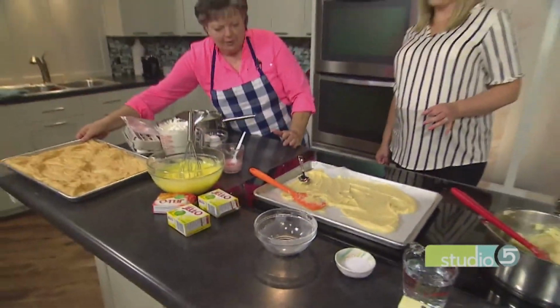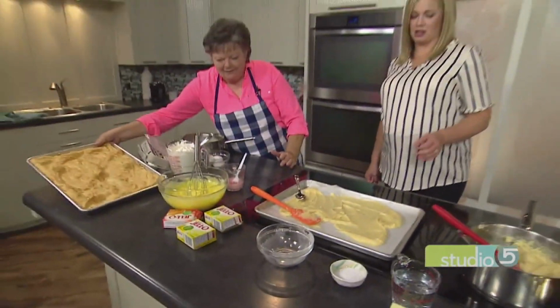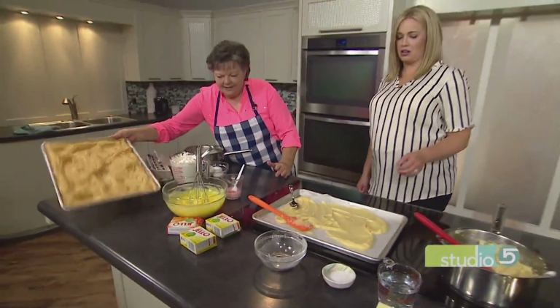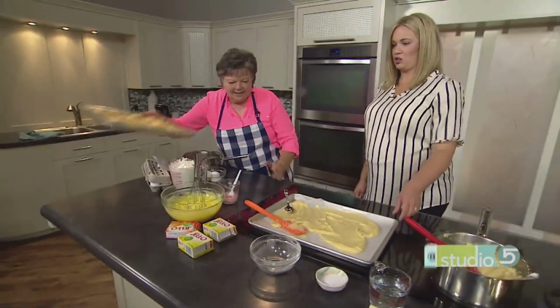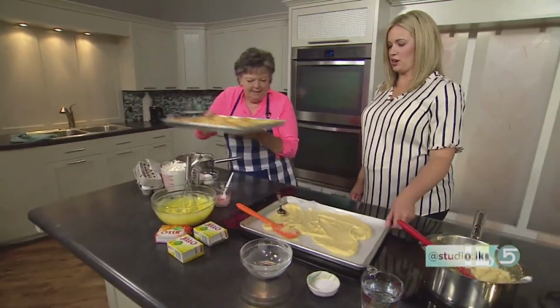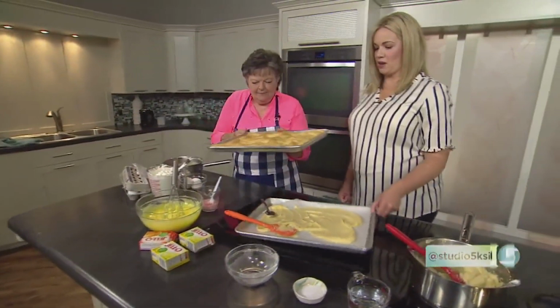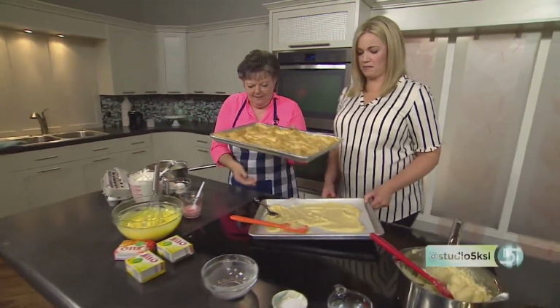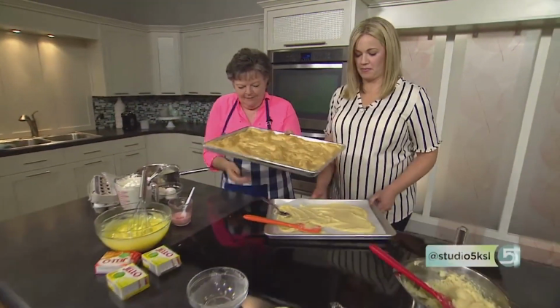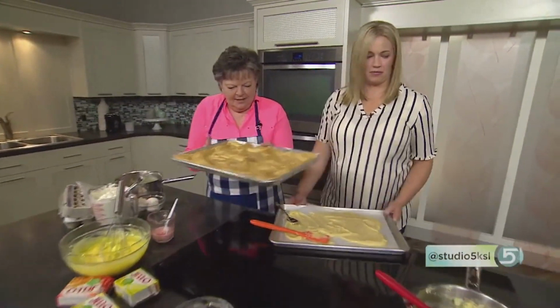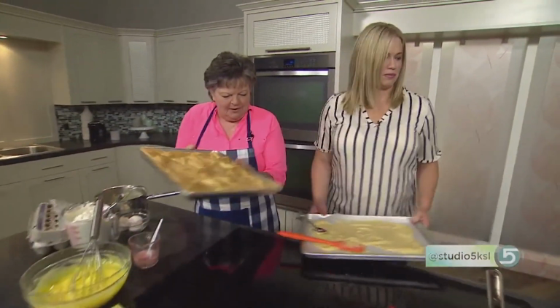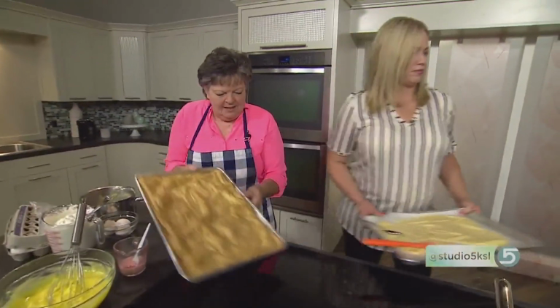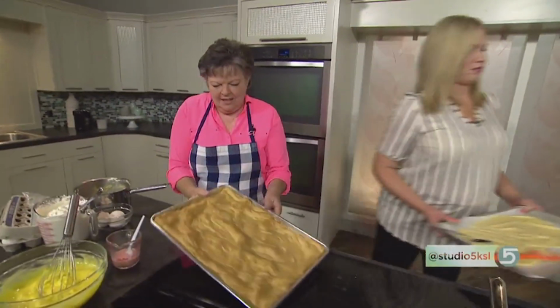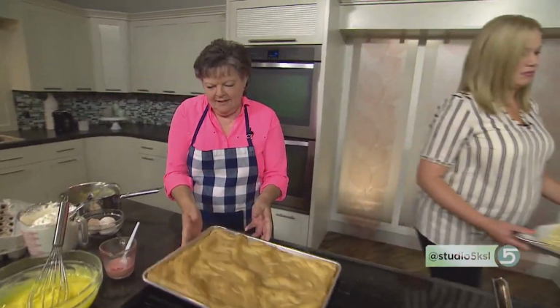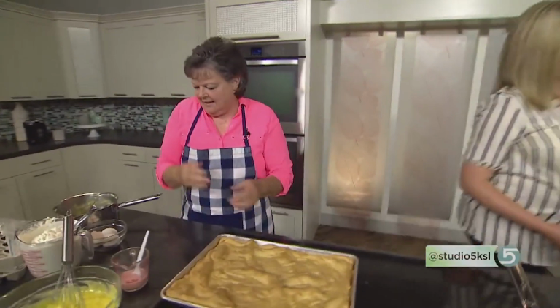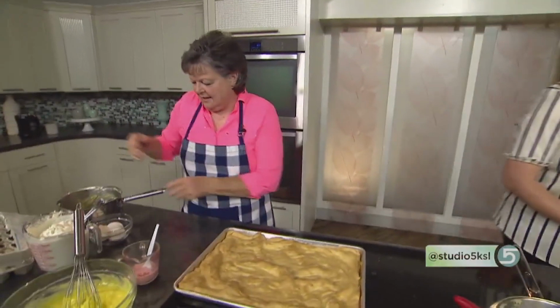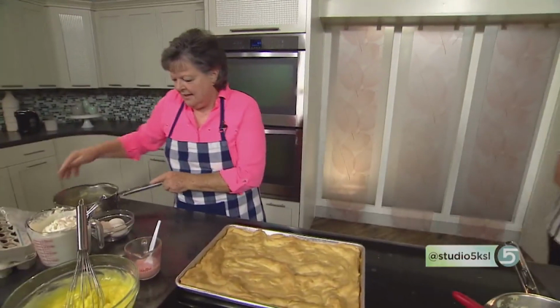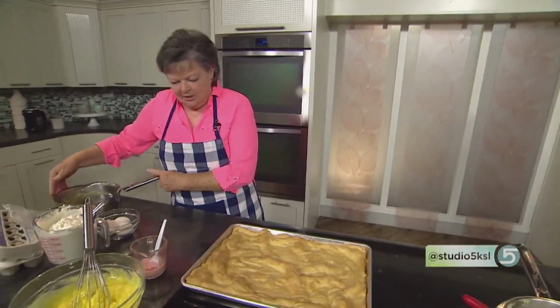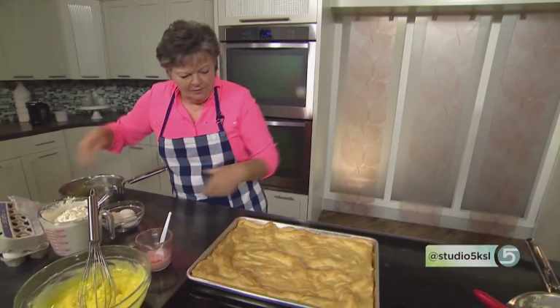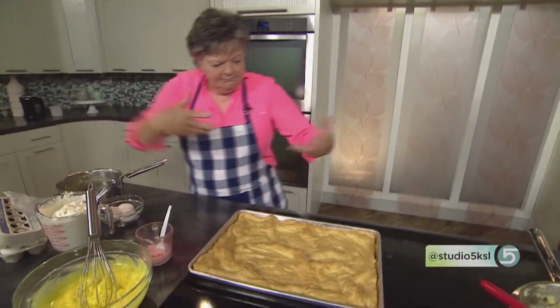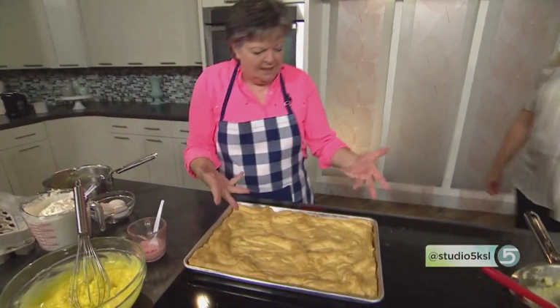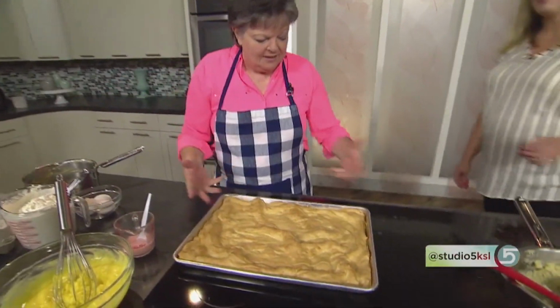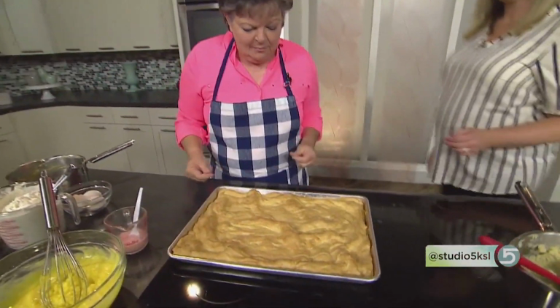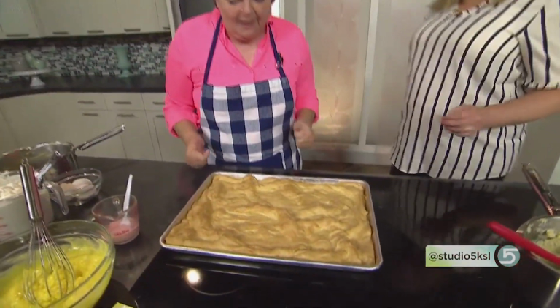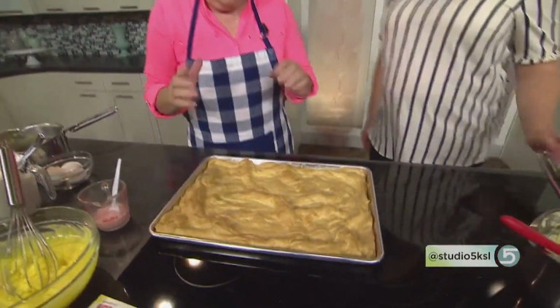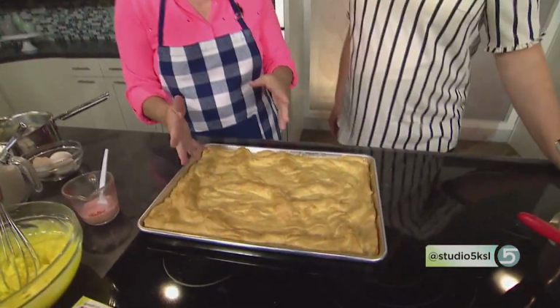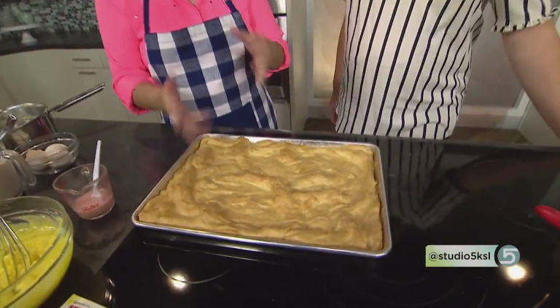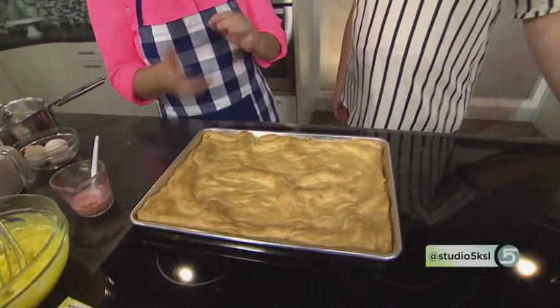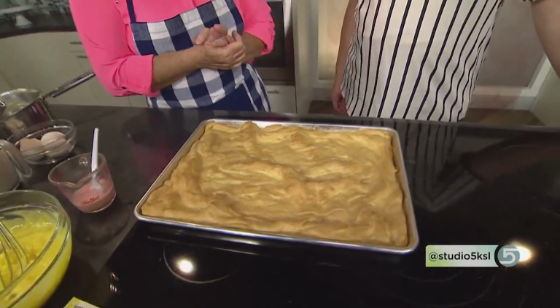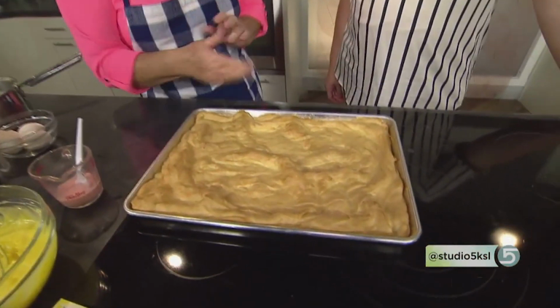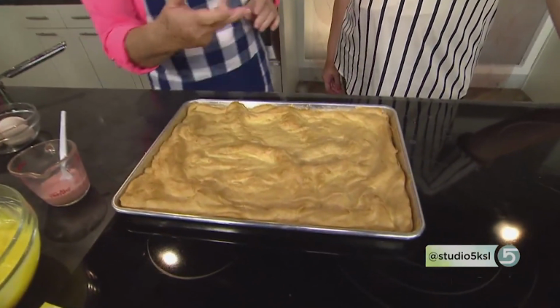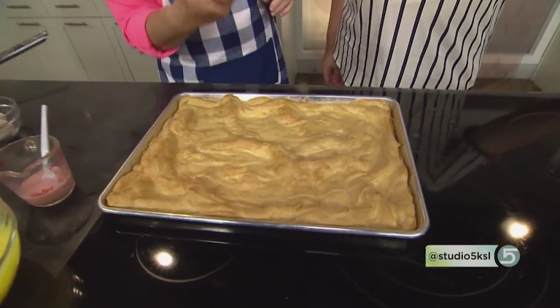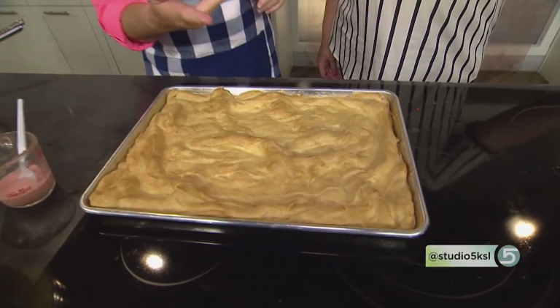Bake this for about 20 to 25 minutes until it's golden brown. There's the cream puff — you bake it until it's nice and golden brown and it's kind of puffy. That looks lovely. I love making cream puffs.